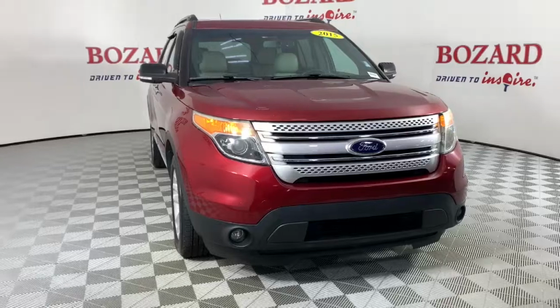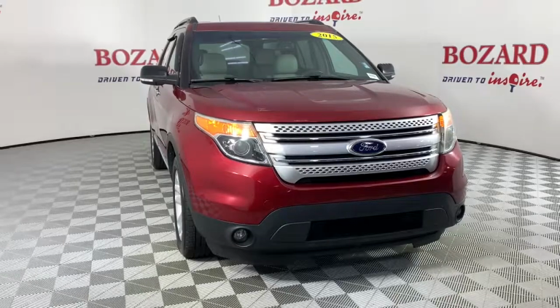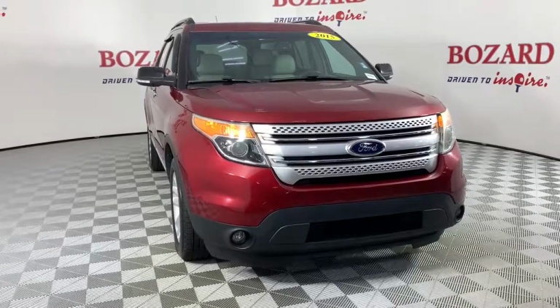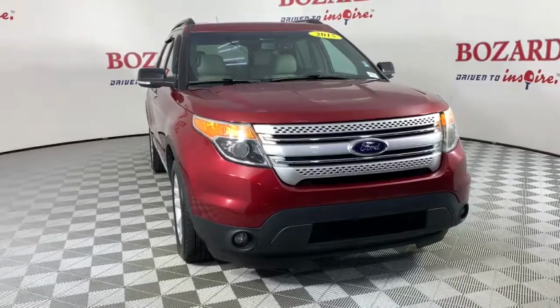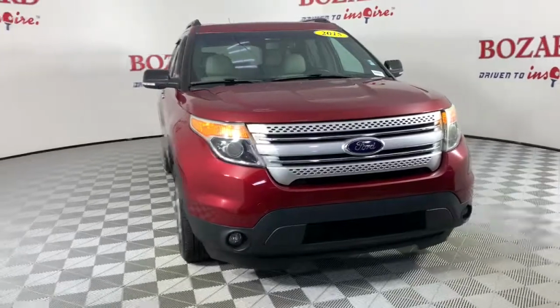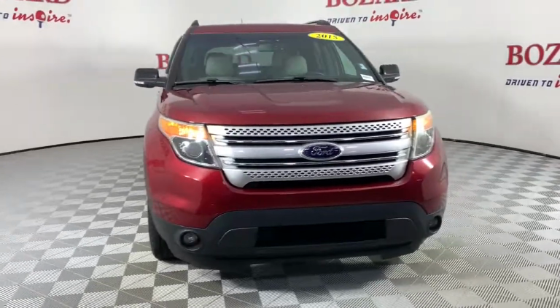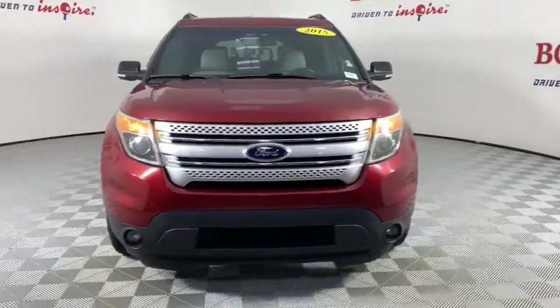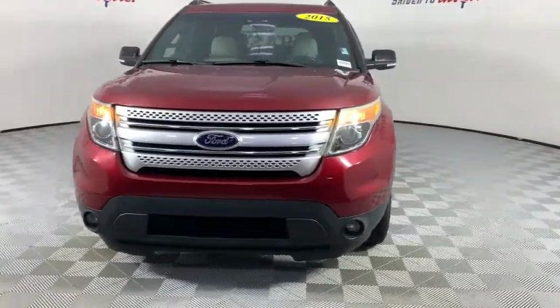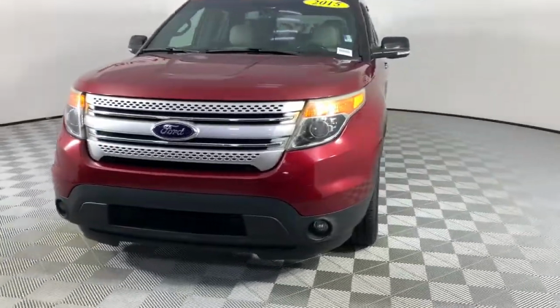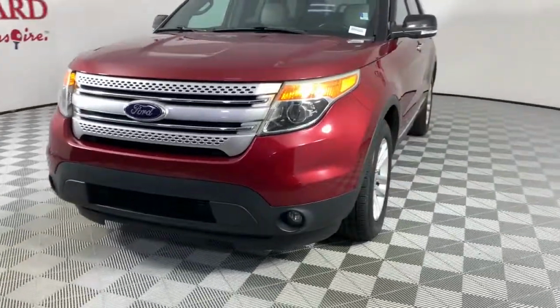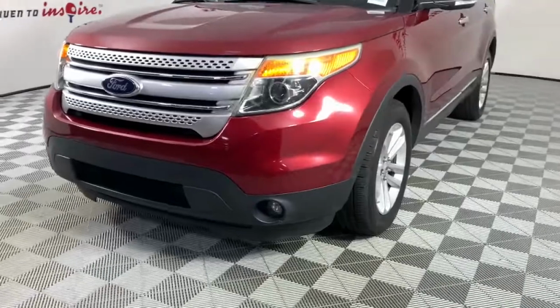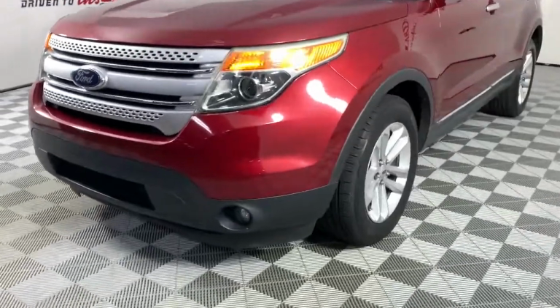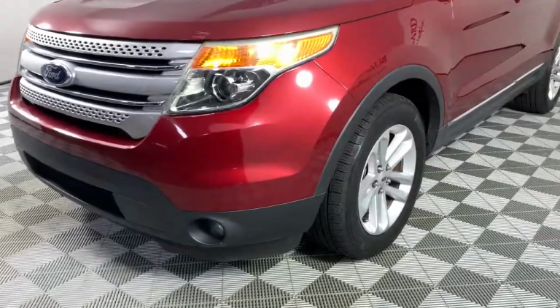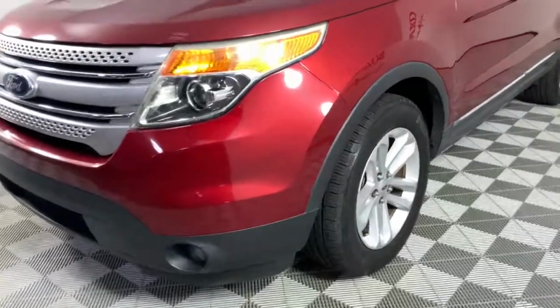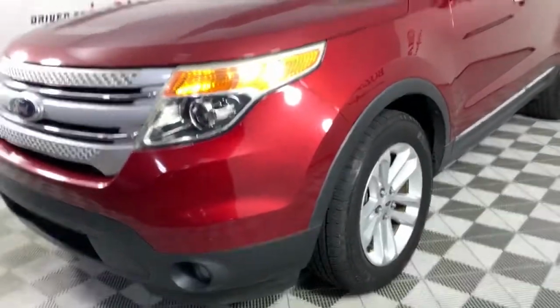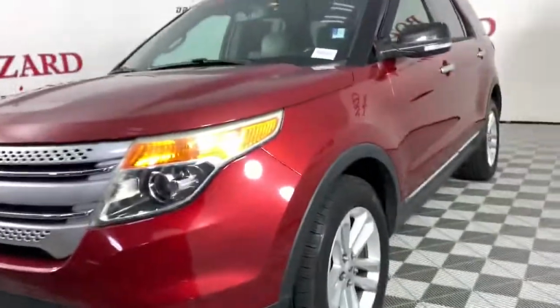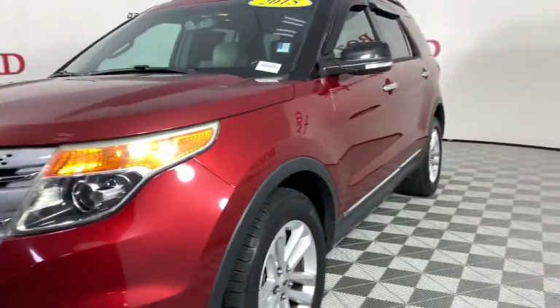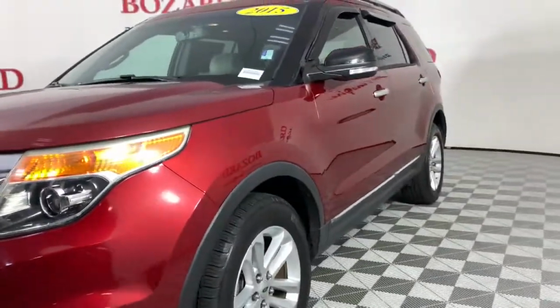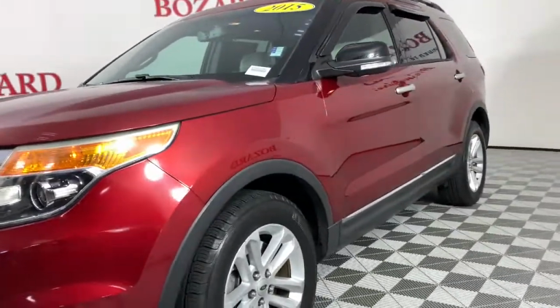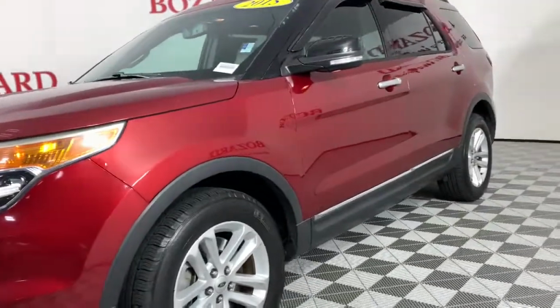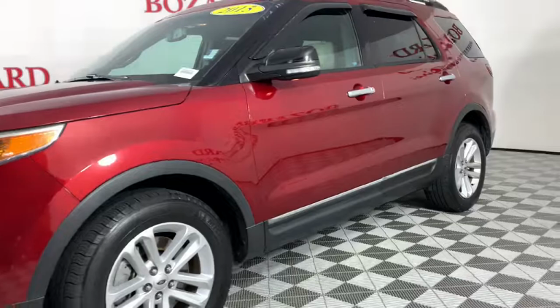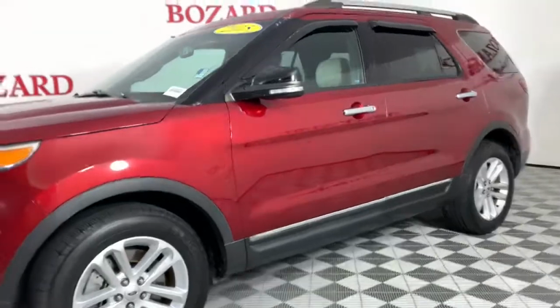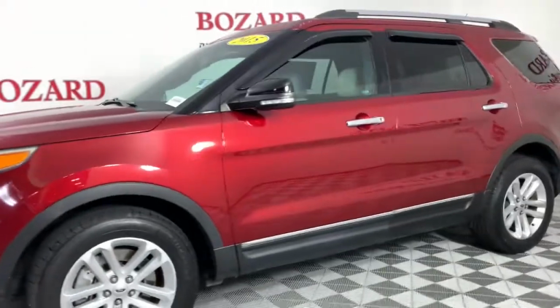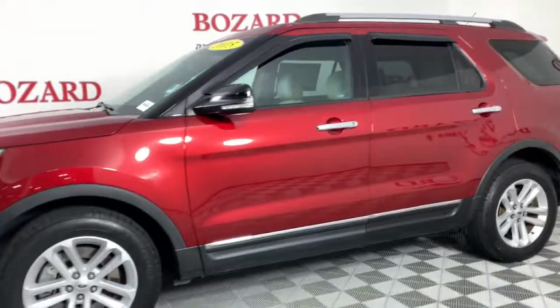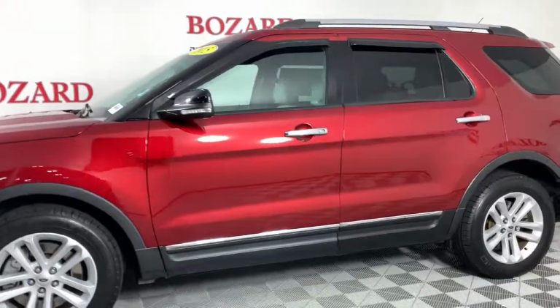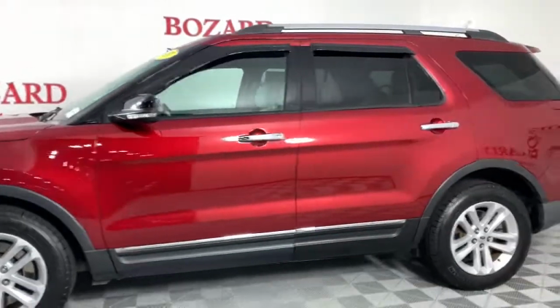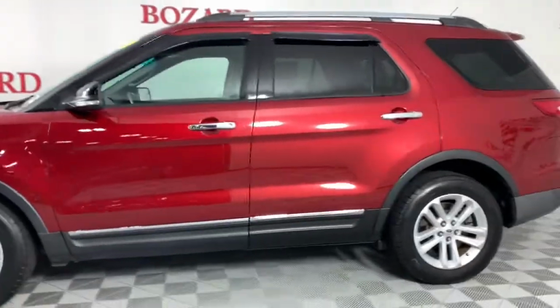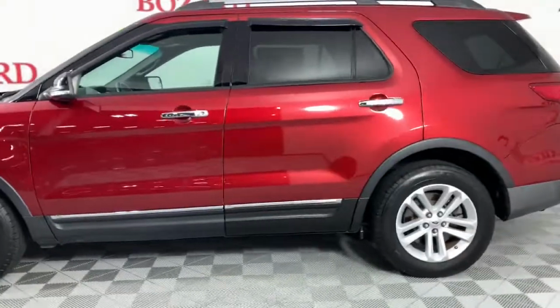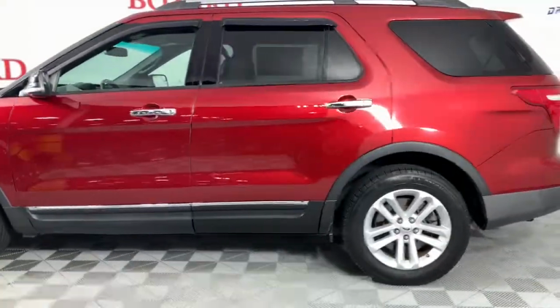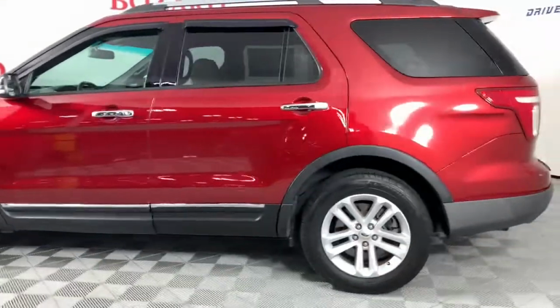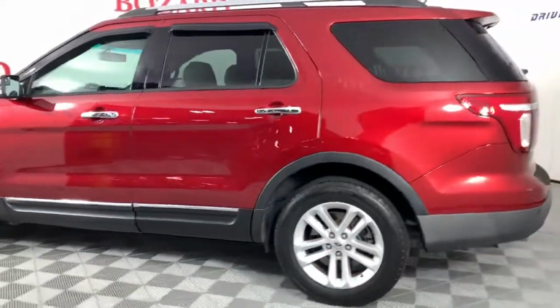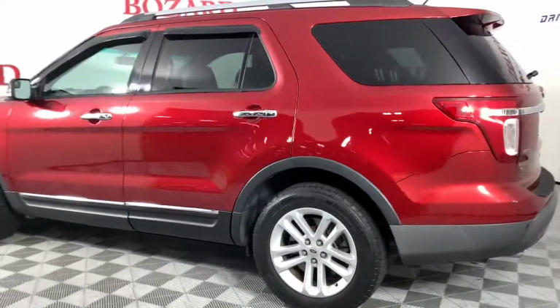You'll have love at first sight with the 2015 Ford Explorer. This vehicle is an outstanding buy with fewer than 120,000 miles on the odometer. Take on every project with confidence in this spacious, versatile Explorer.